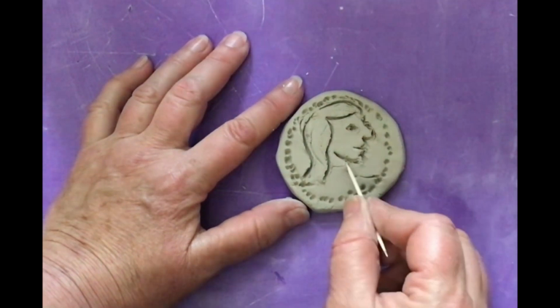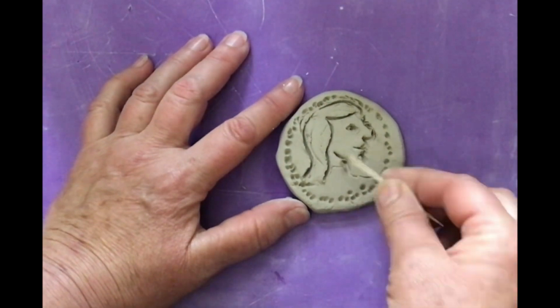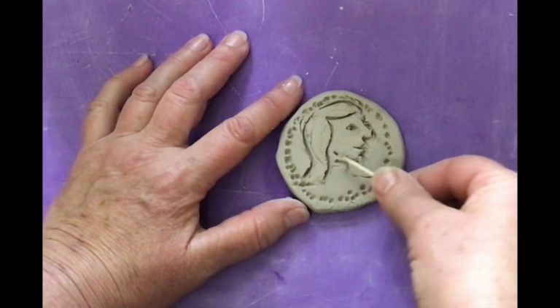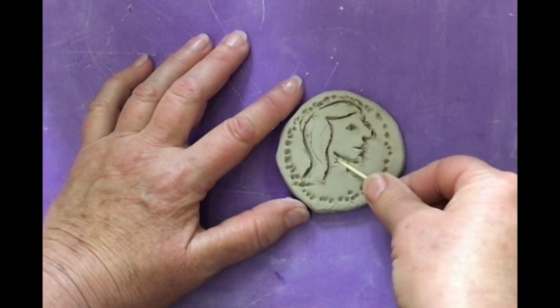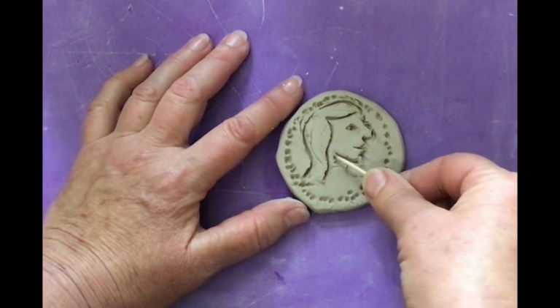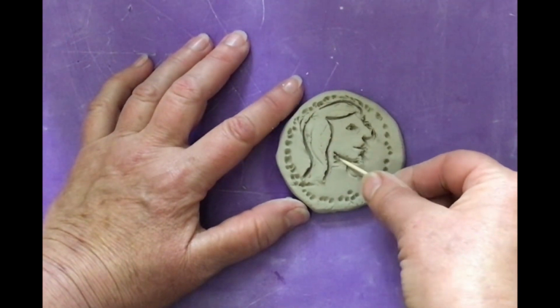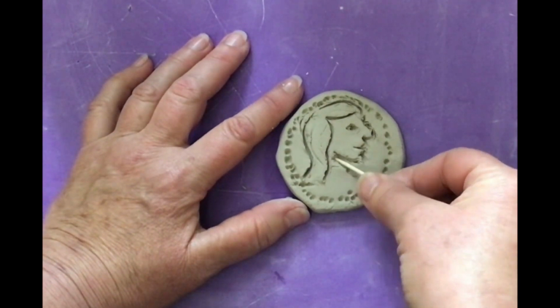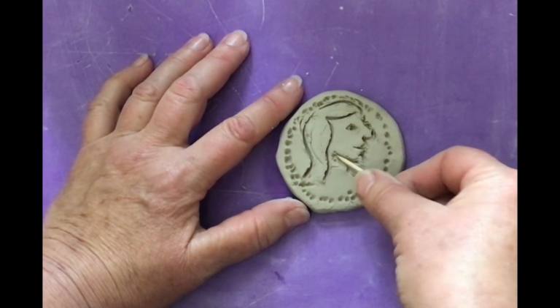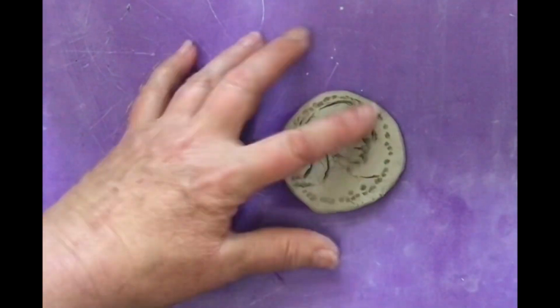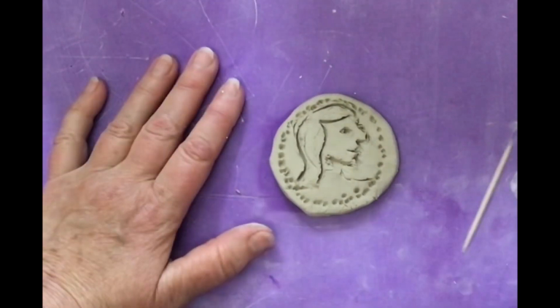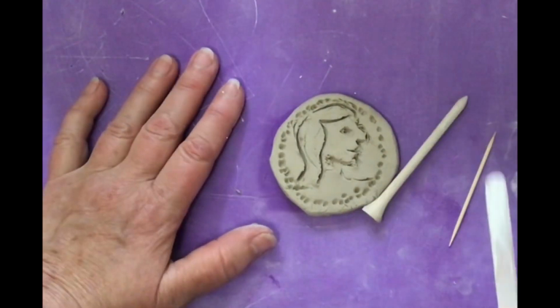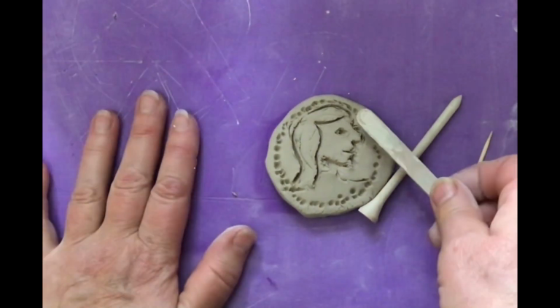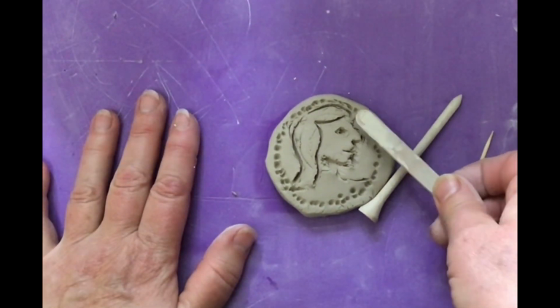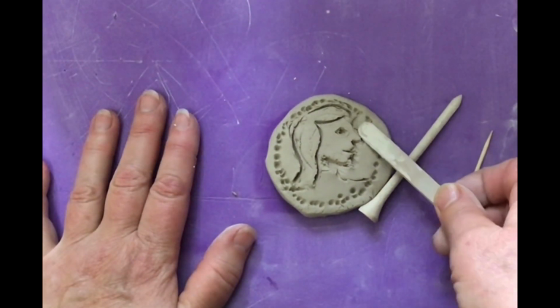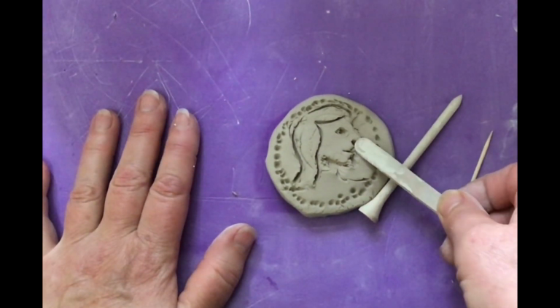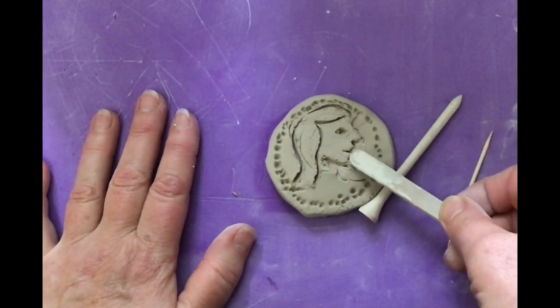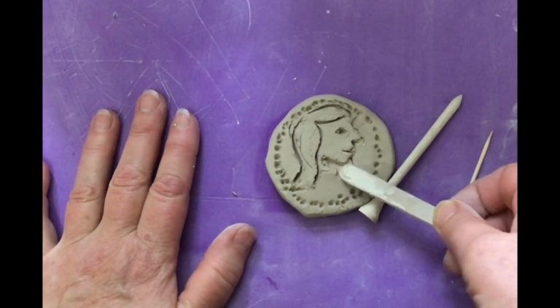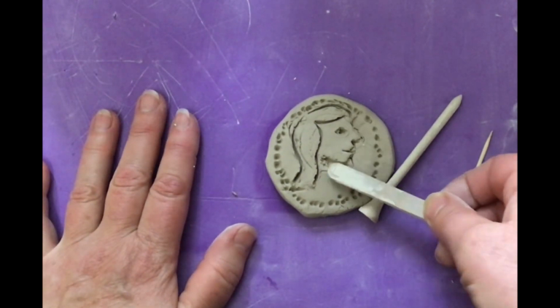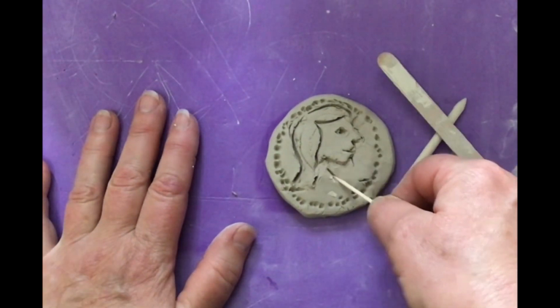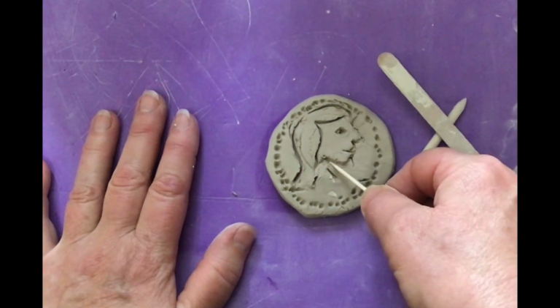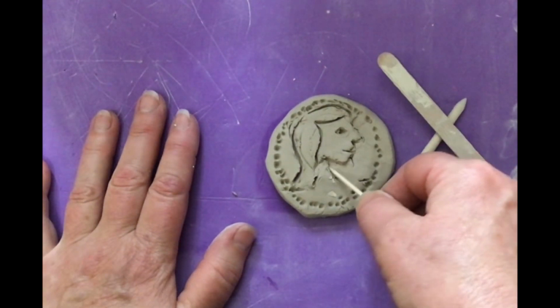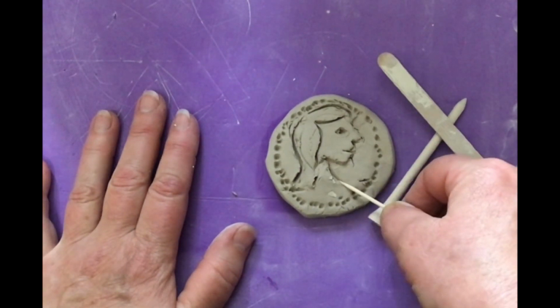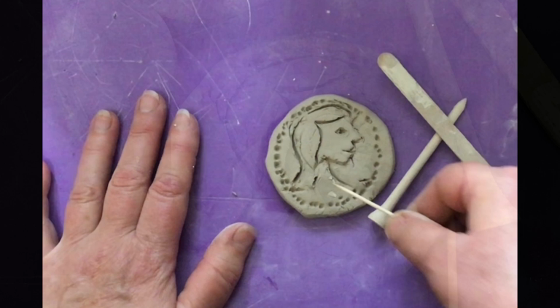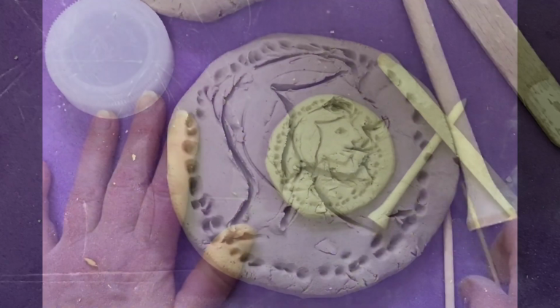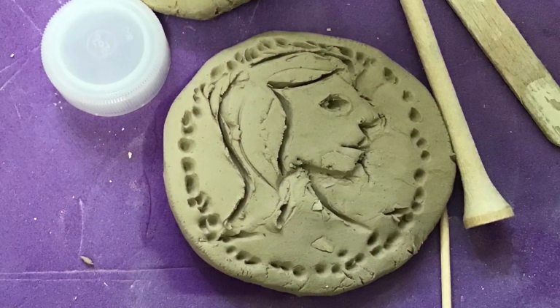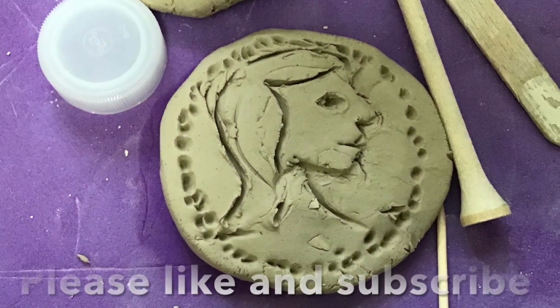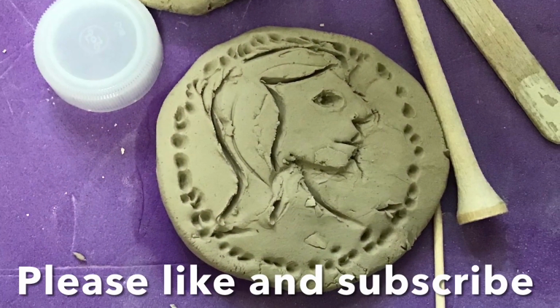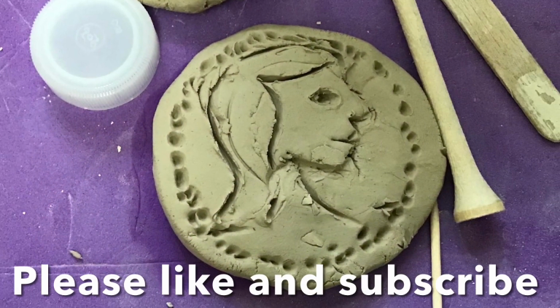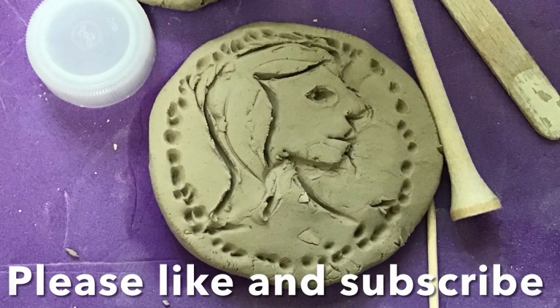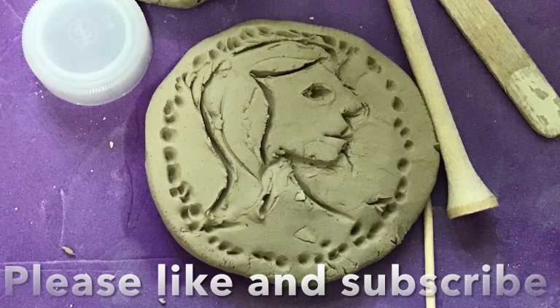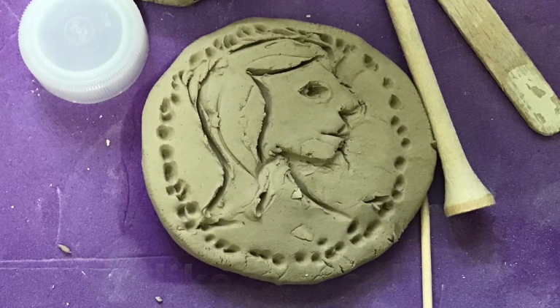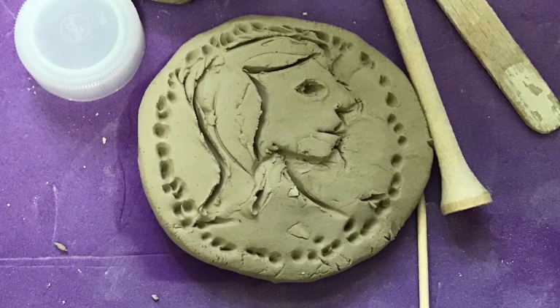This is a clay coin. We're going to make a face — I thought that might look kind of cool if I flattened it behind it with a popsicle stick. So thank you so much for tuning in, liking, and subscribing to my YouTube channel. Enjoy.